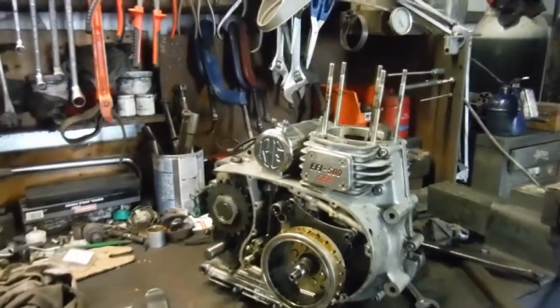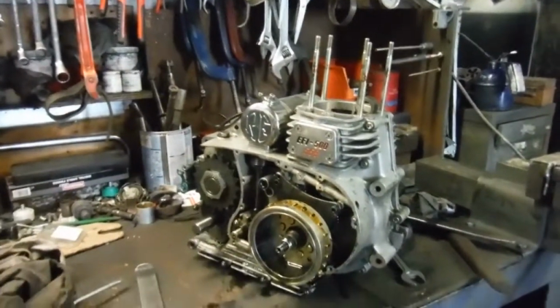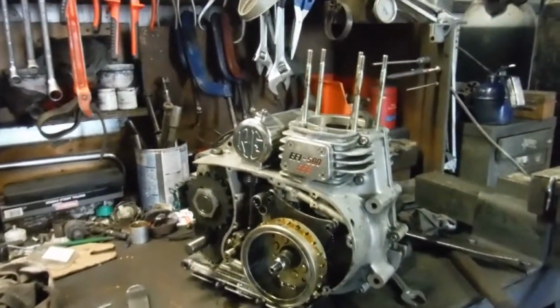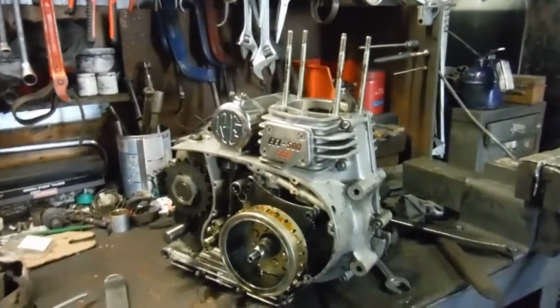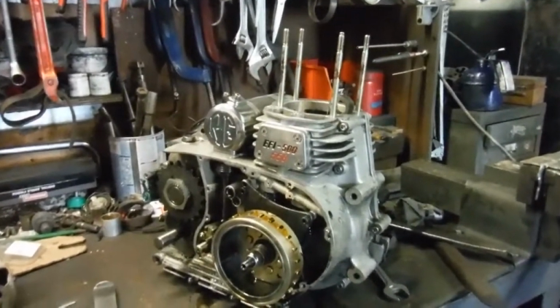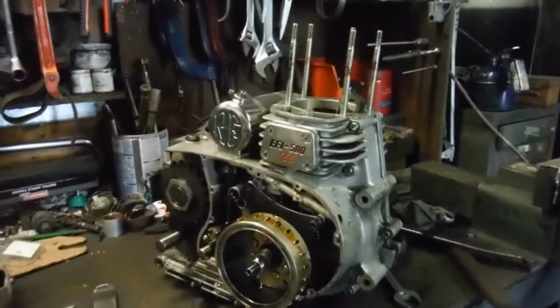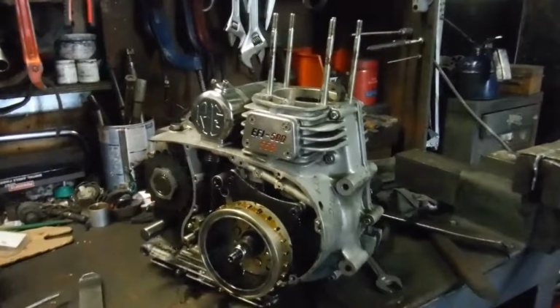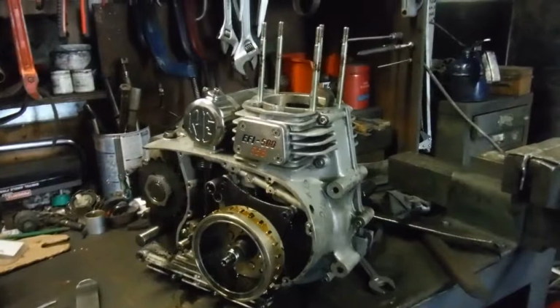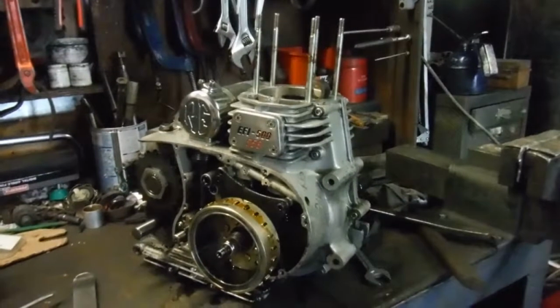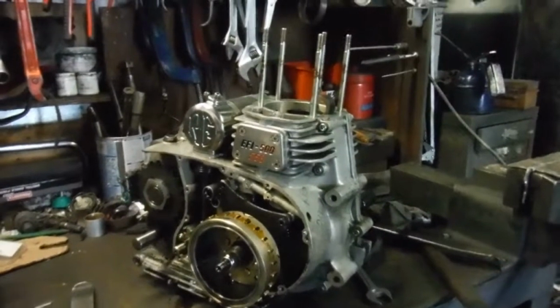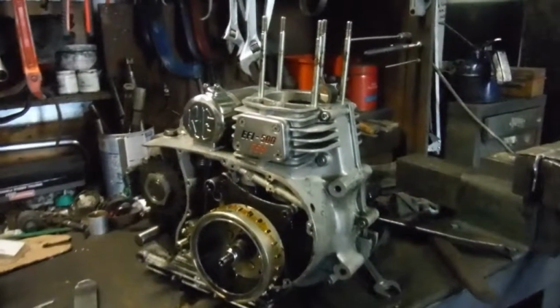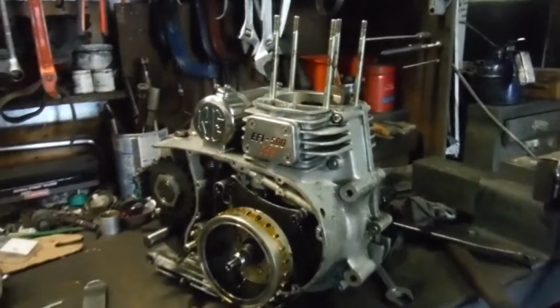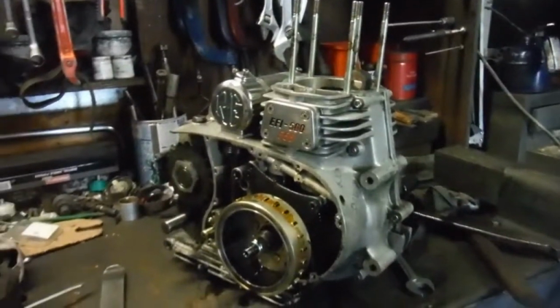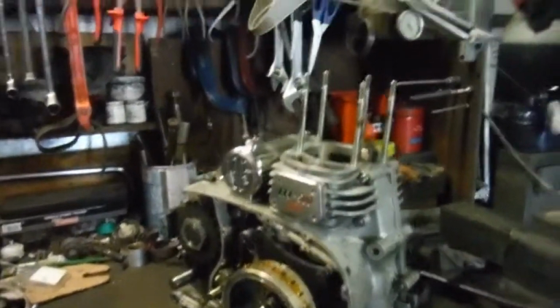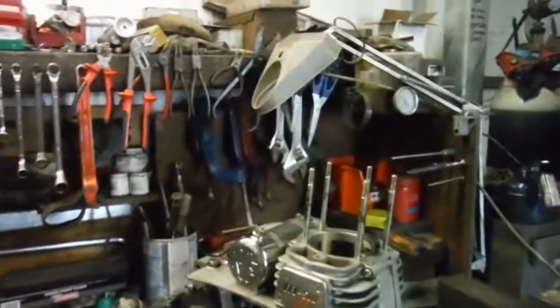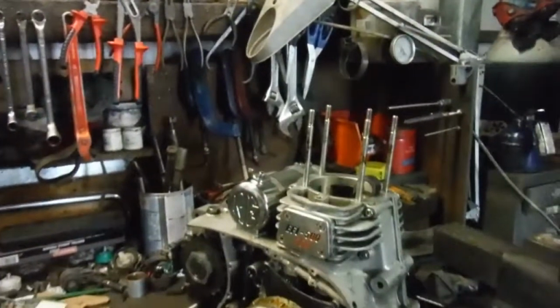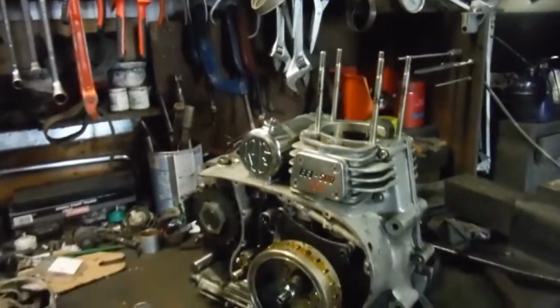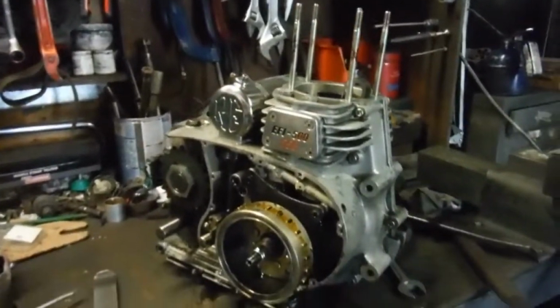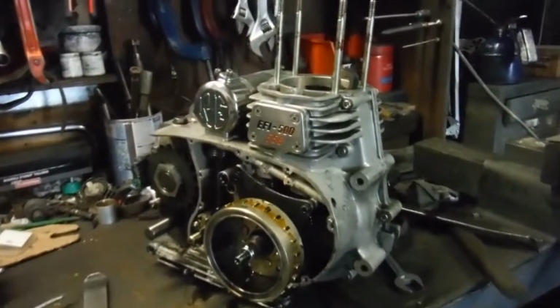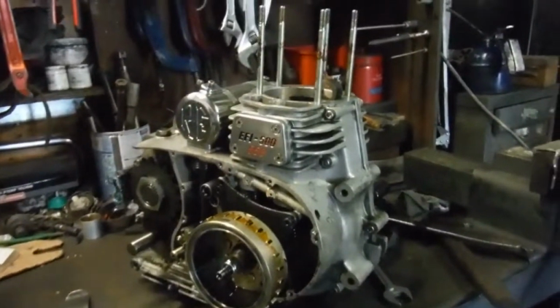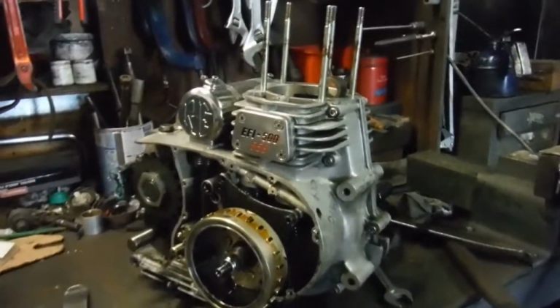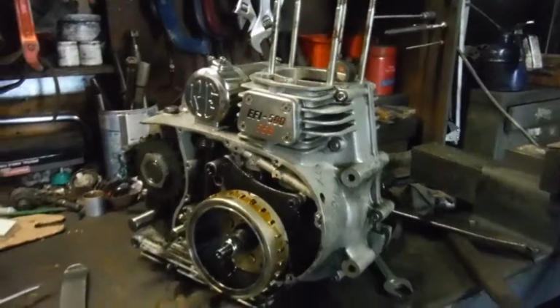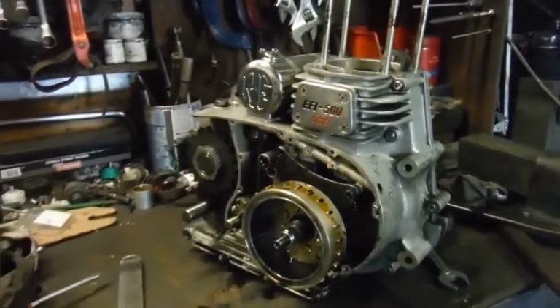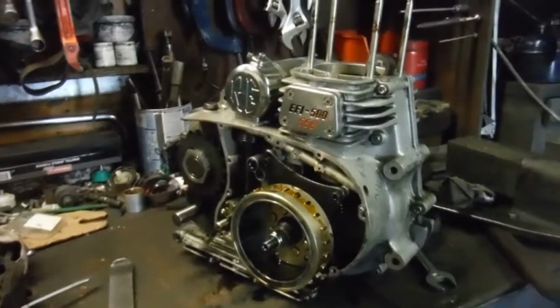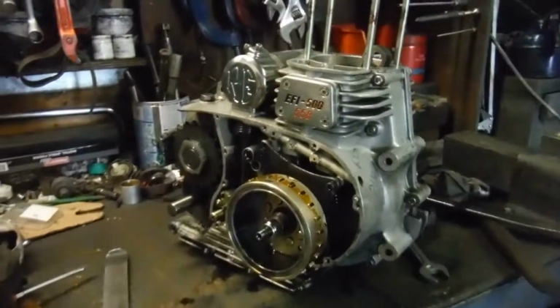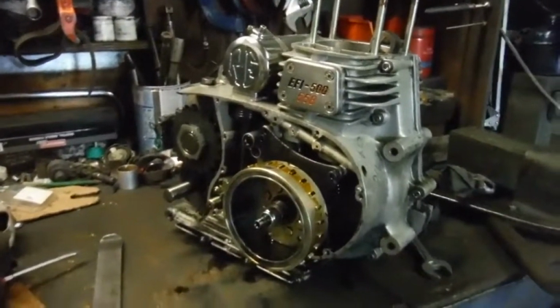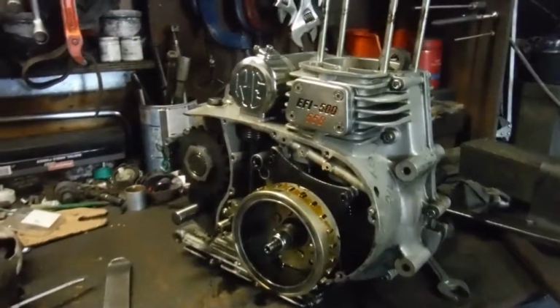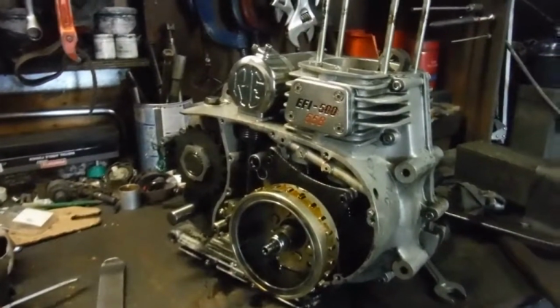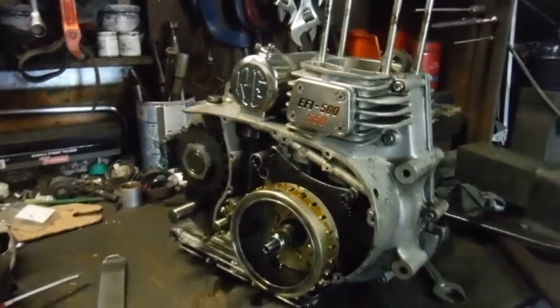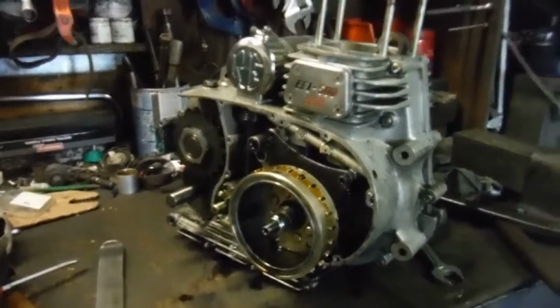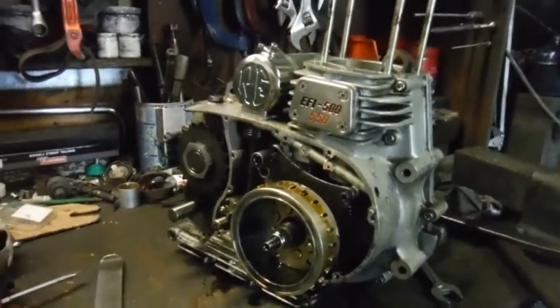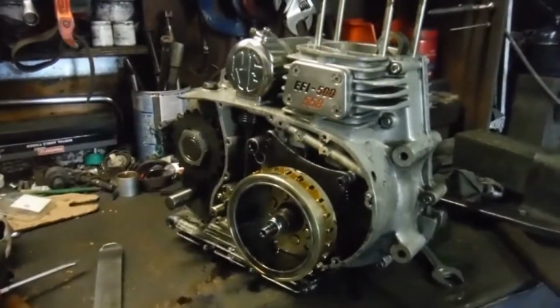This is just going to be a very short video, for my own reference as much as anything else. I've got this UCE engine out of the bike and on the bench now, ready for stripping down.